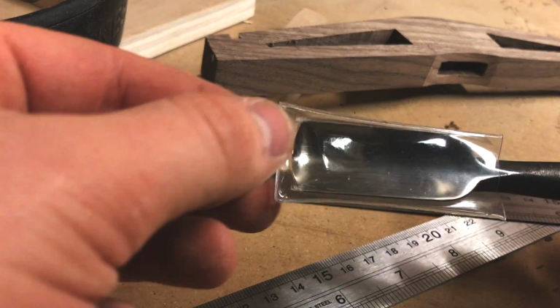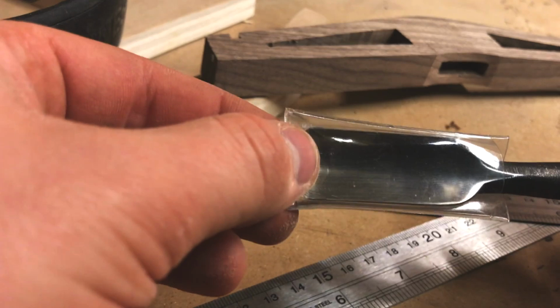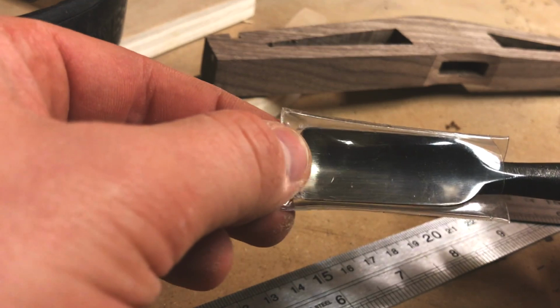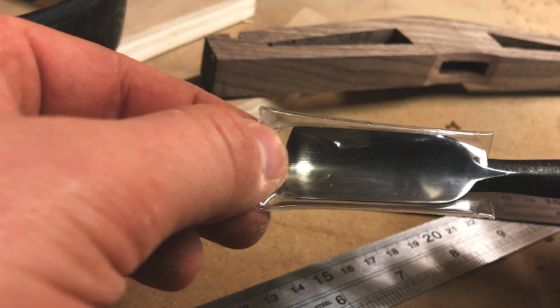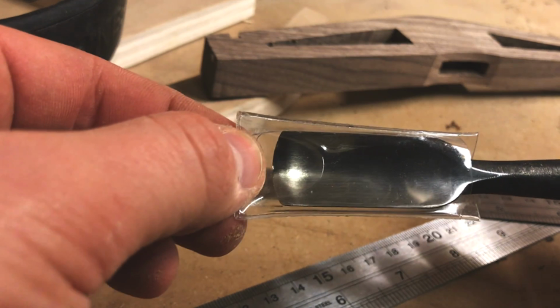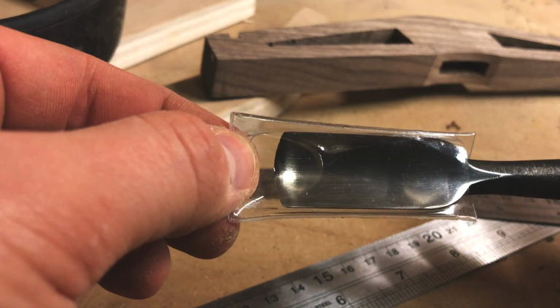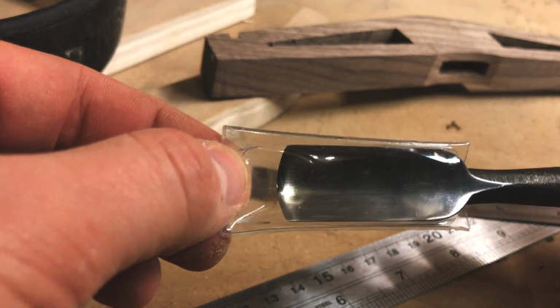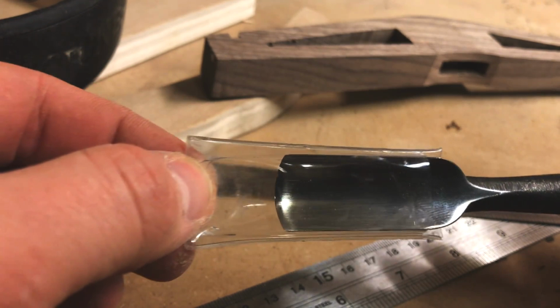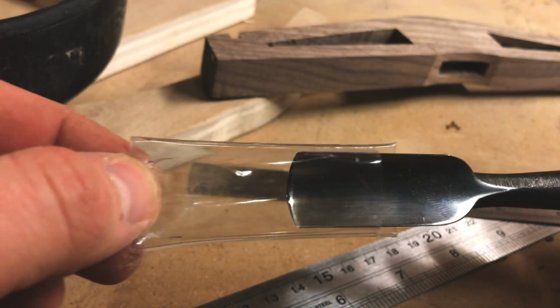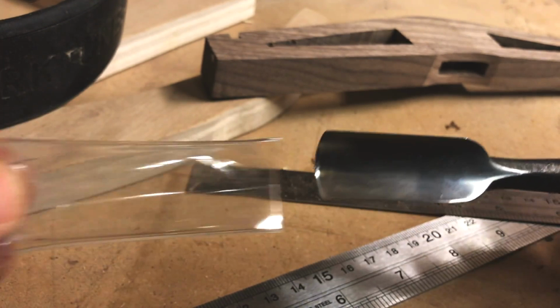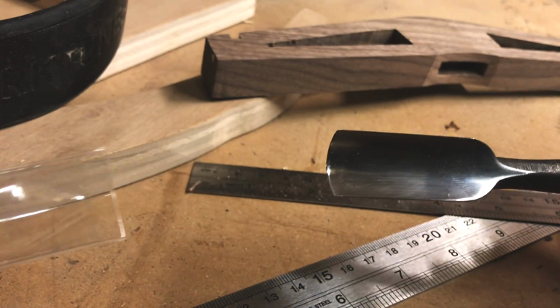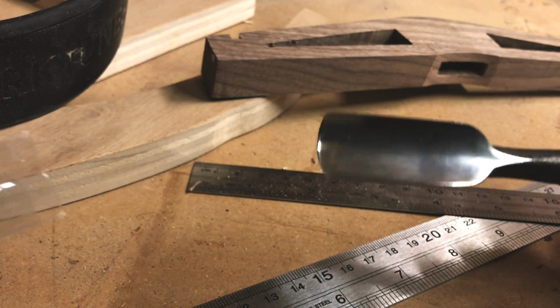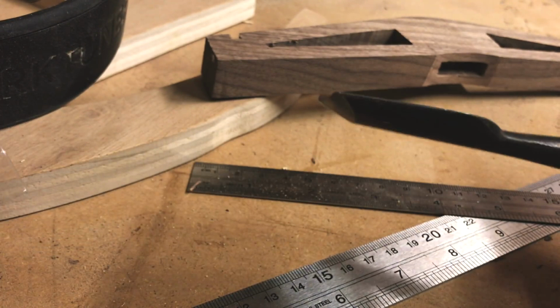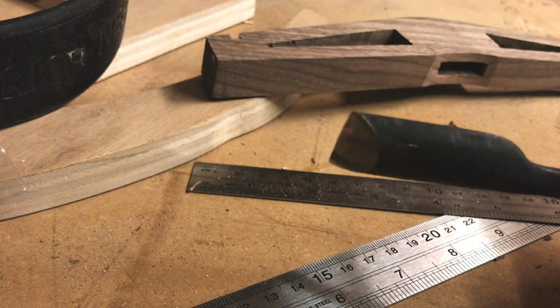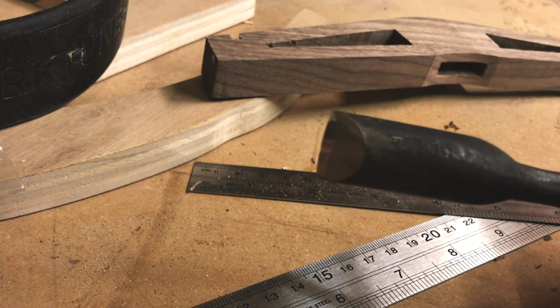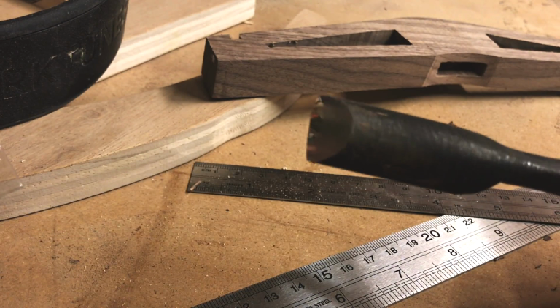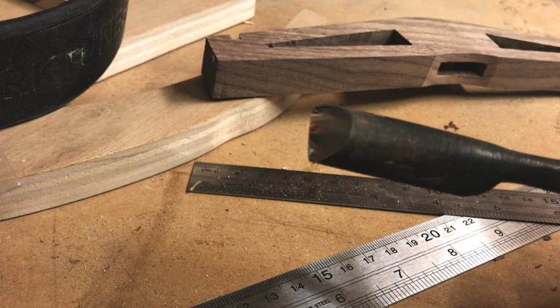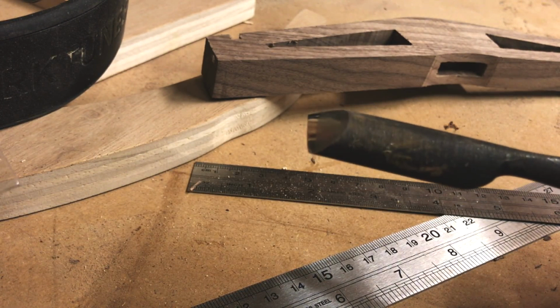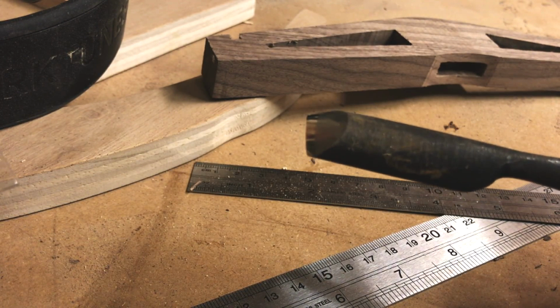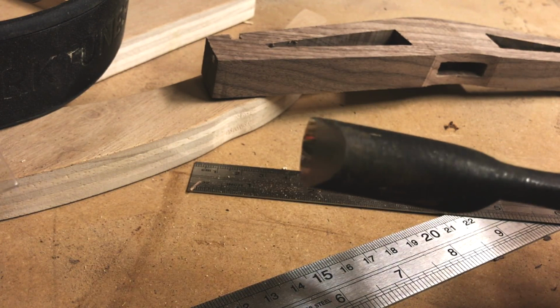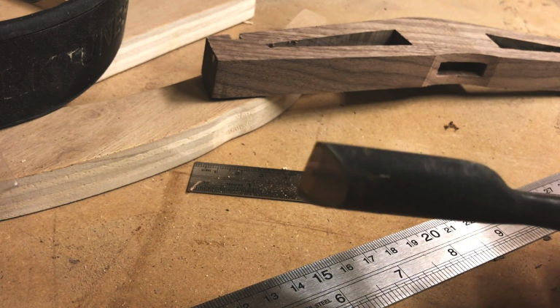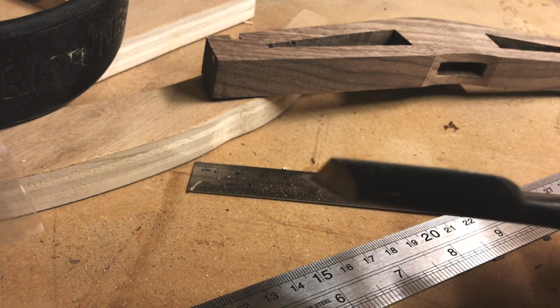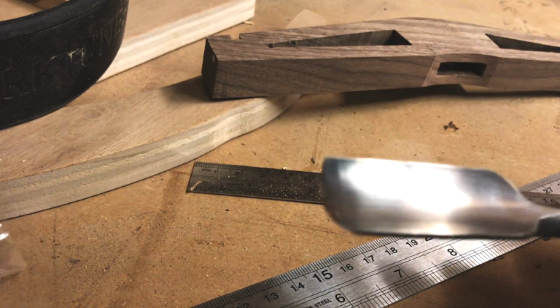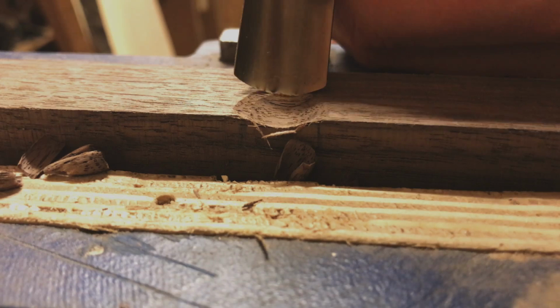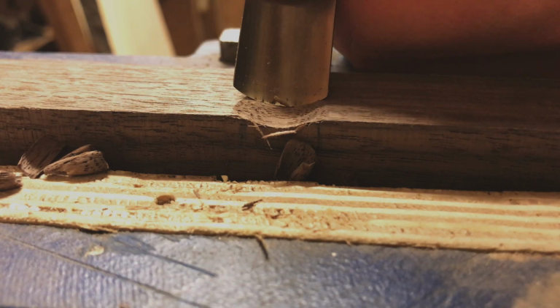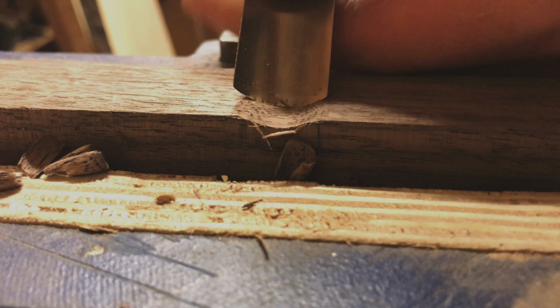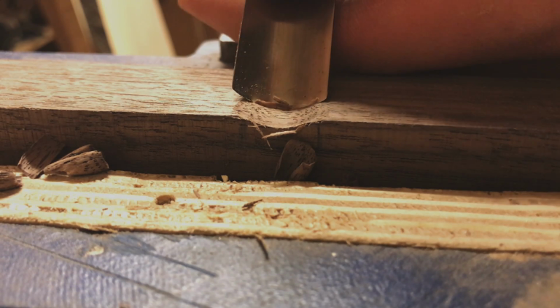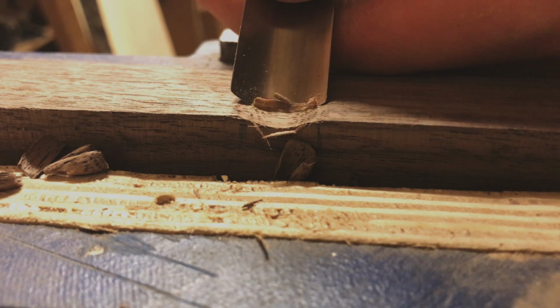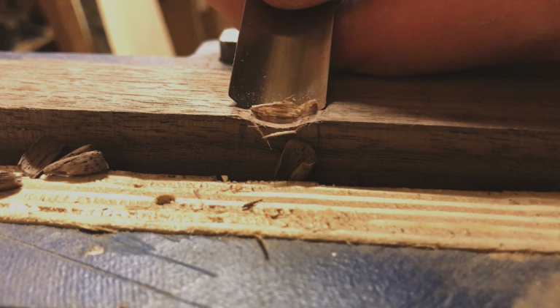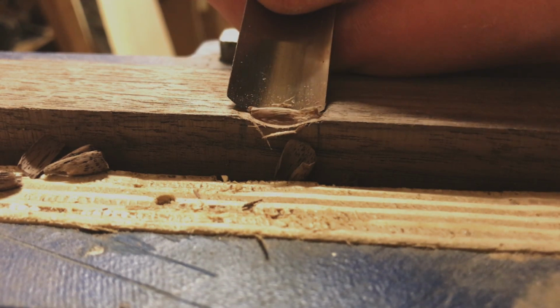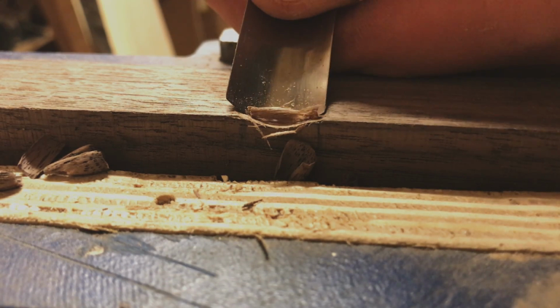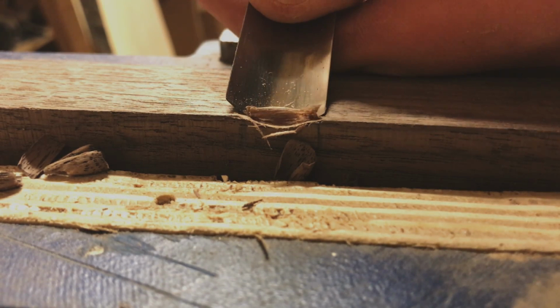I had the pleasure and satisfaction of unwrapping and using a brand new gouge to notch the cross support so the tightening piece had somewhere to rest.